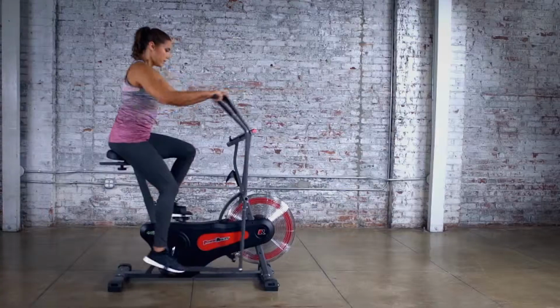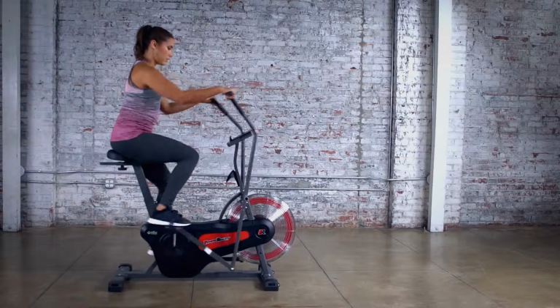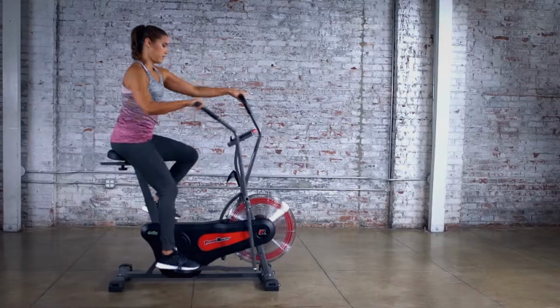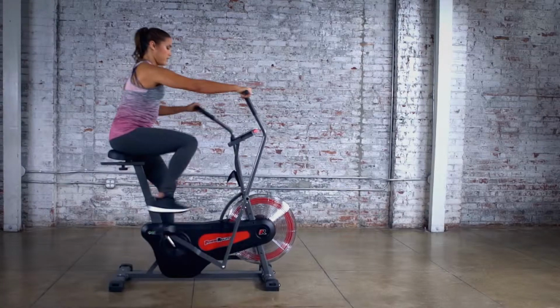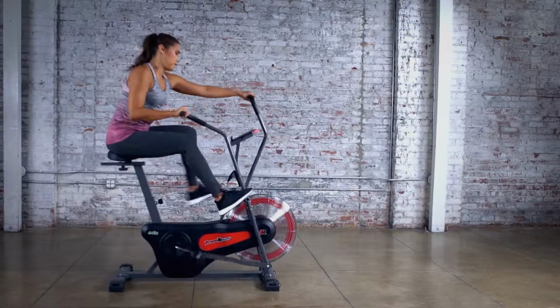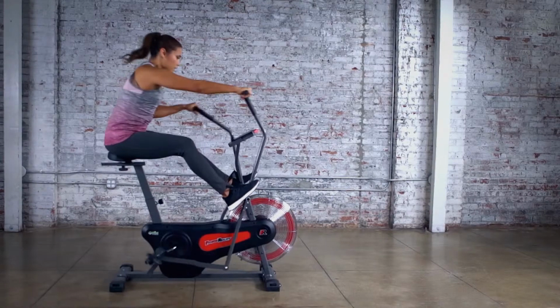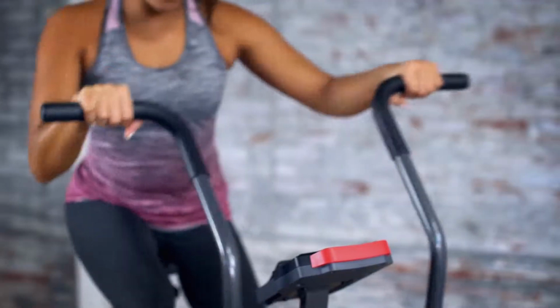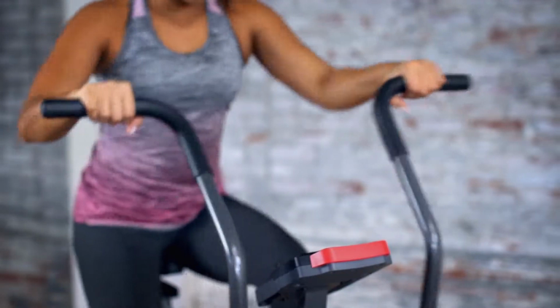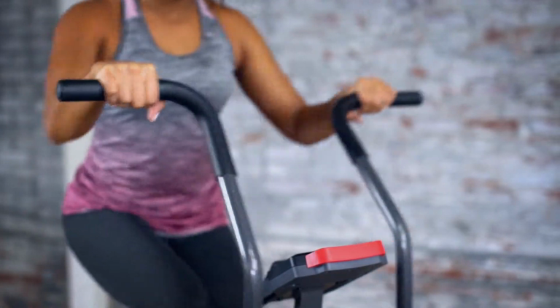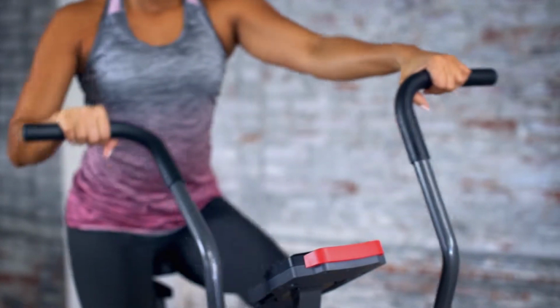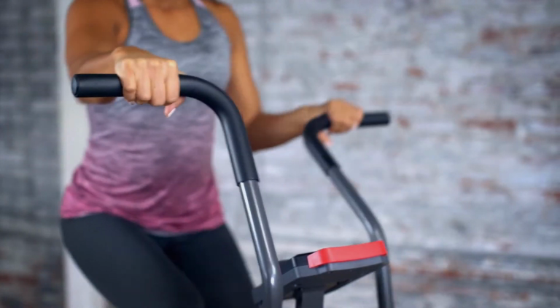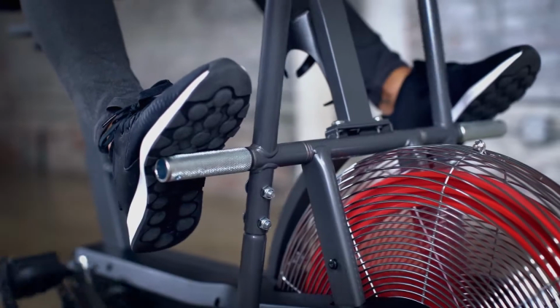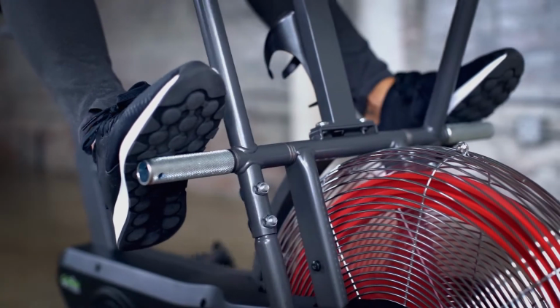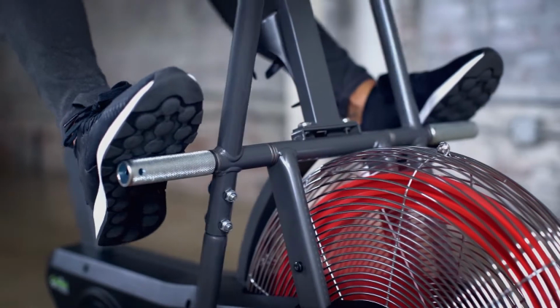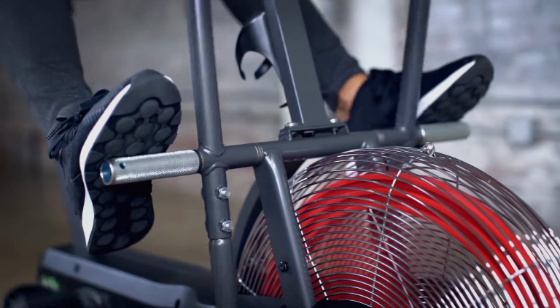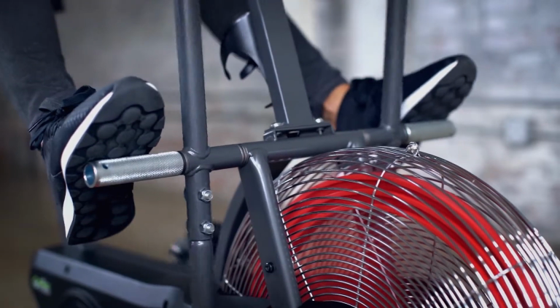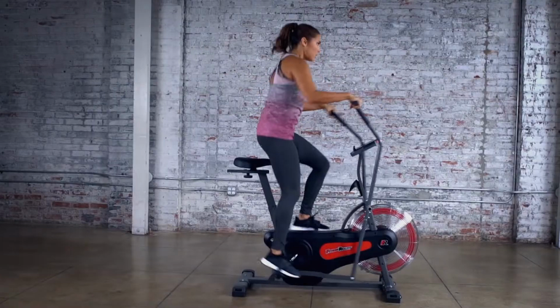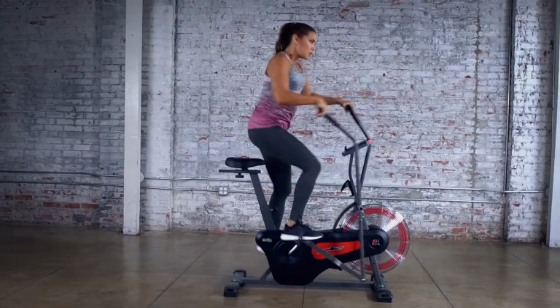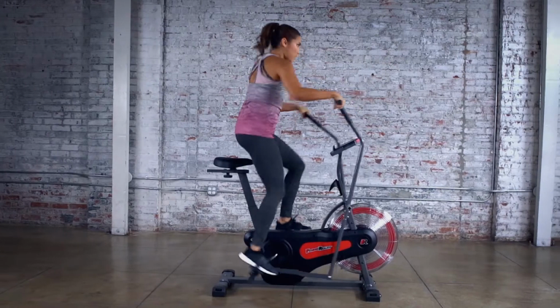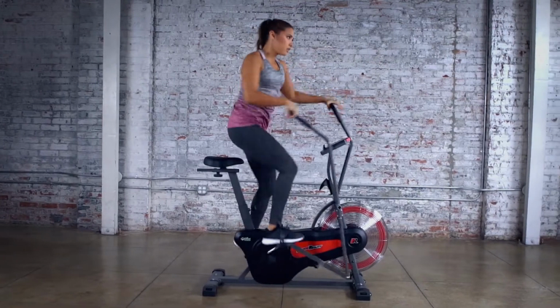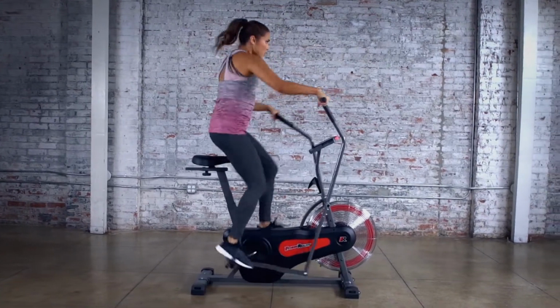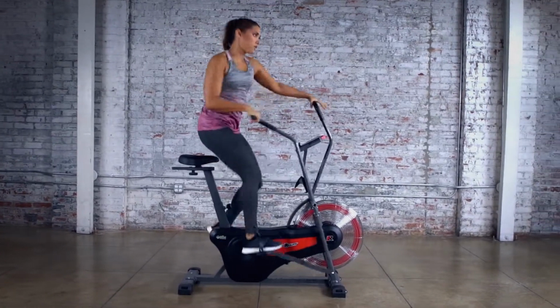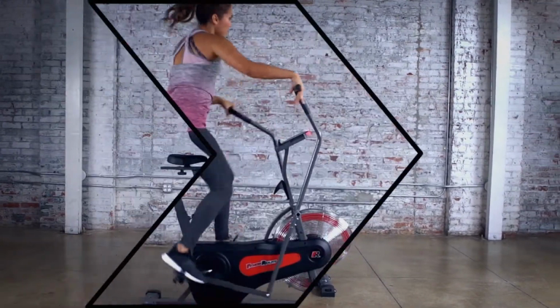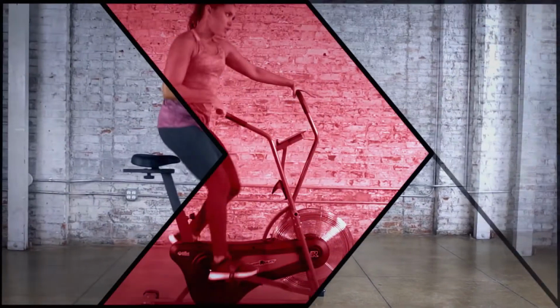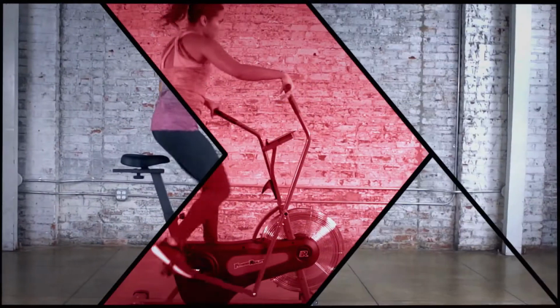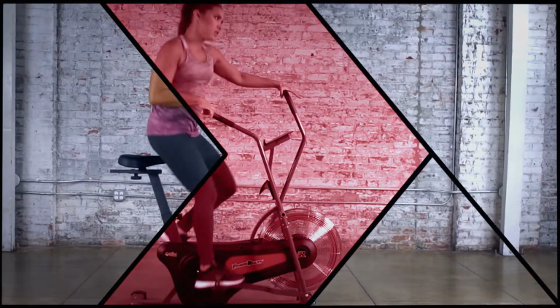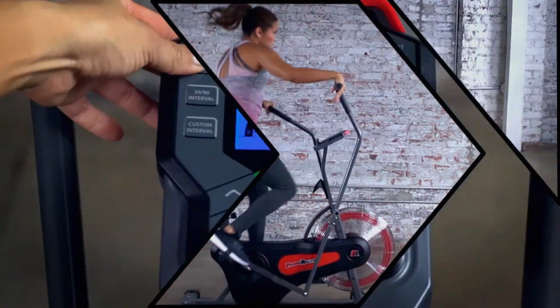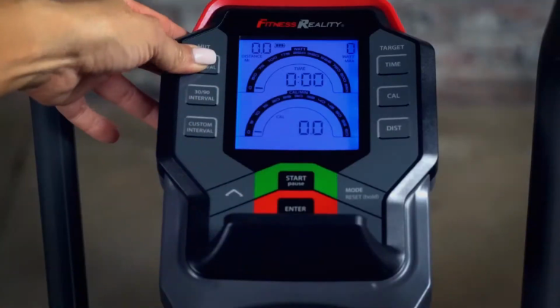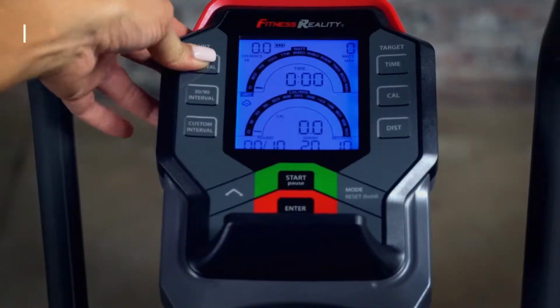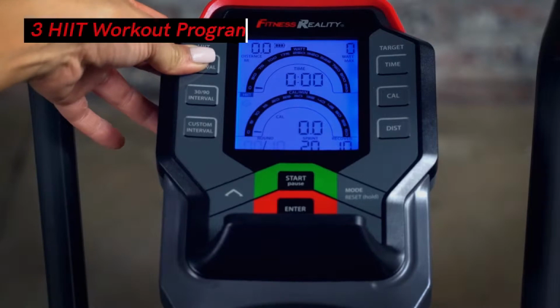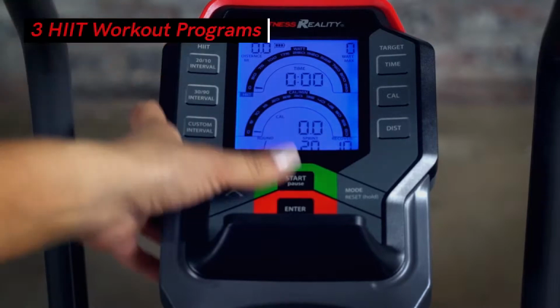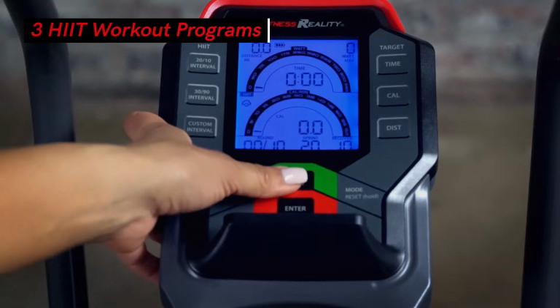Train your entire body or isolate your upper body by taking advantage of the dual-action handlebars and footrests. Stand up while pedaling to simulate HIIT training exercises.